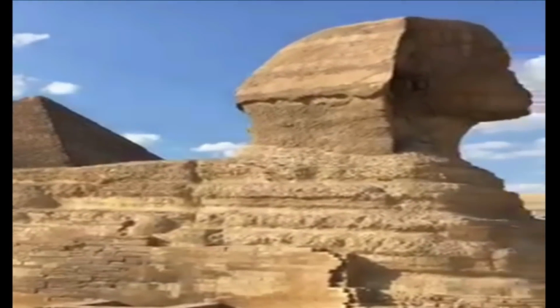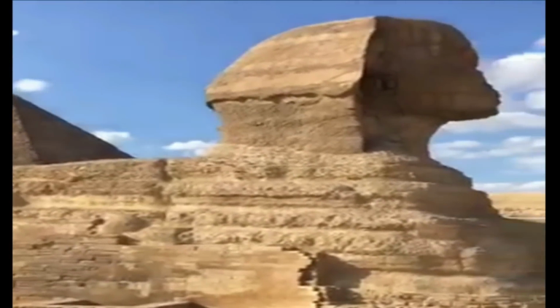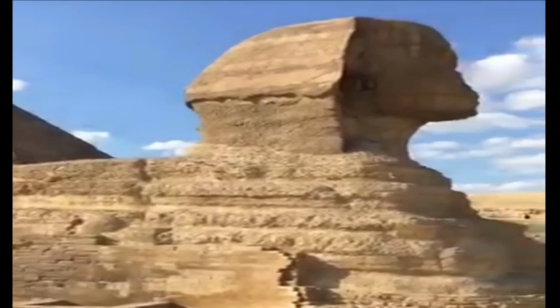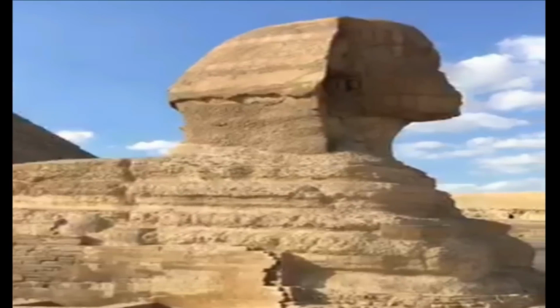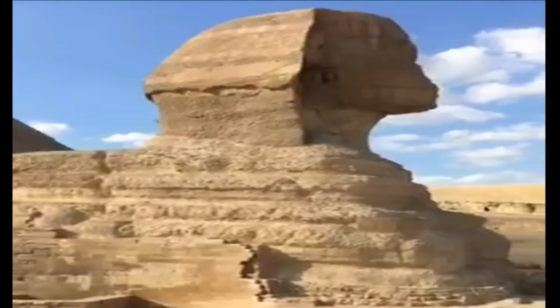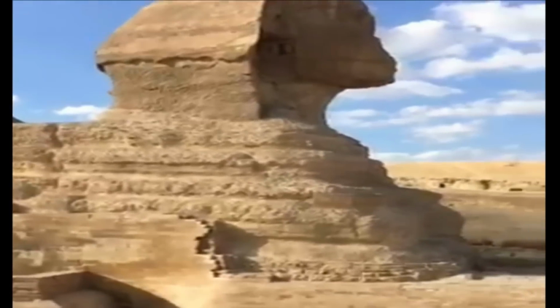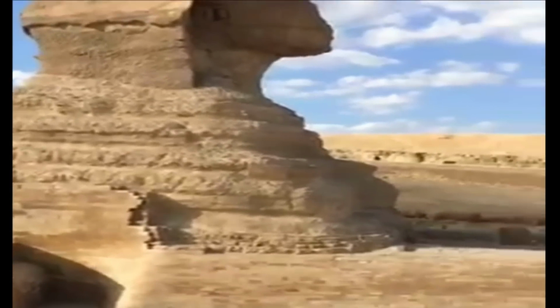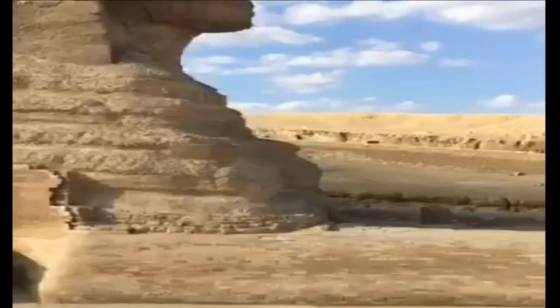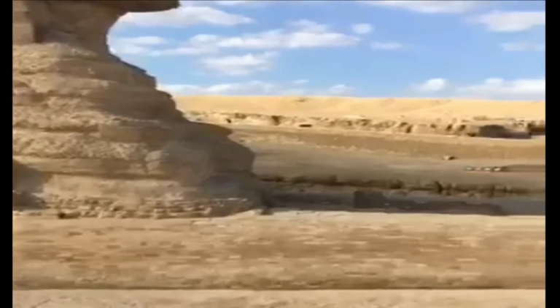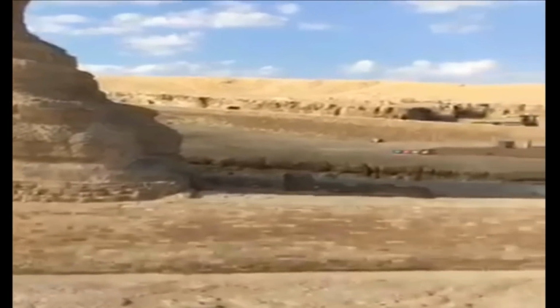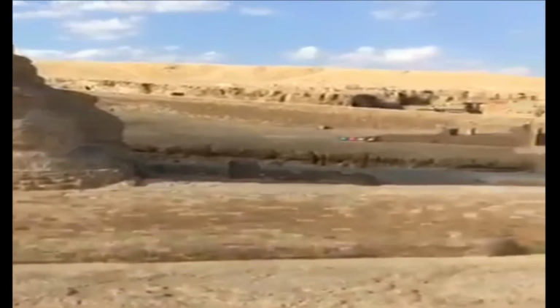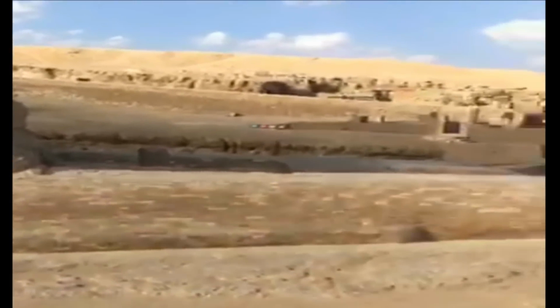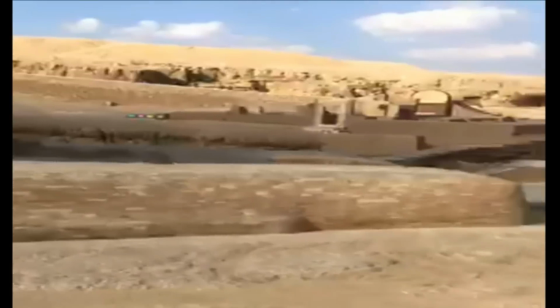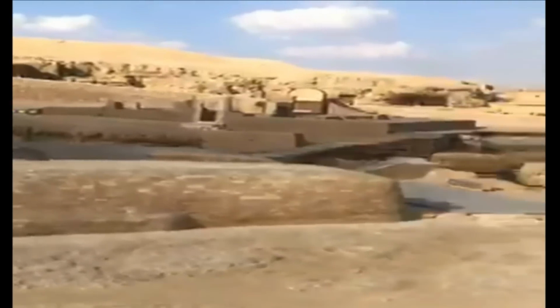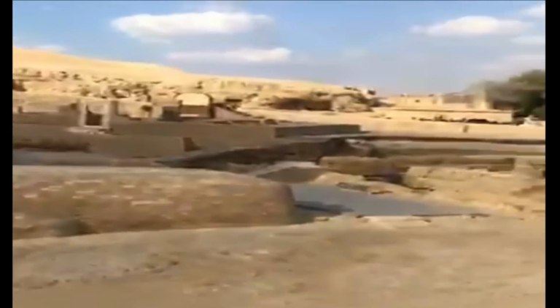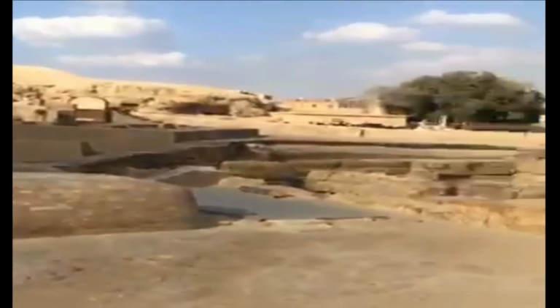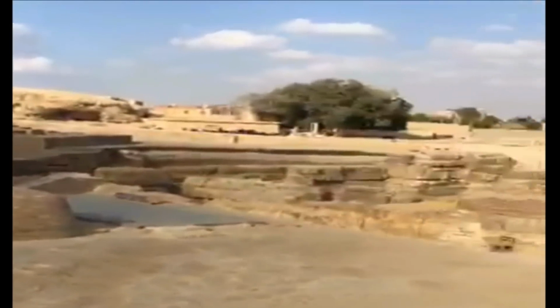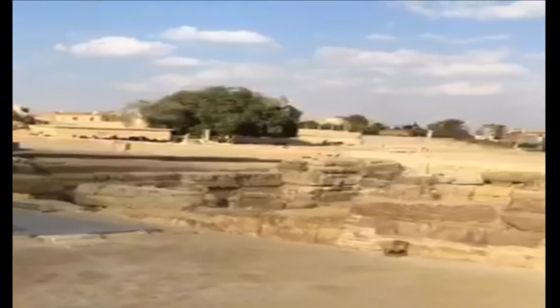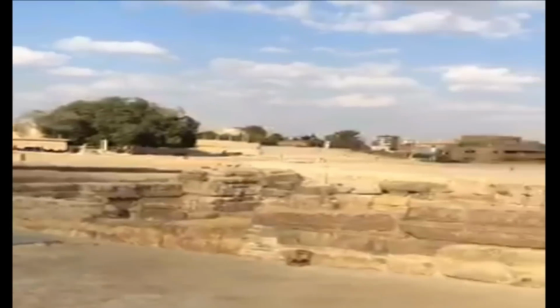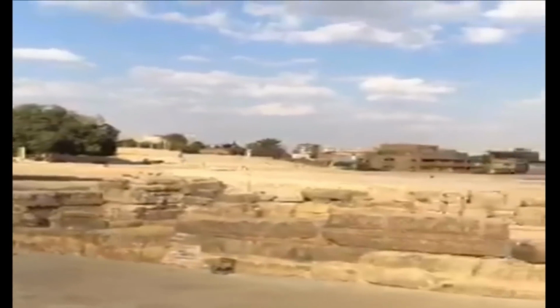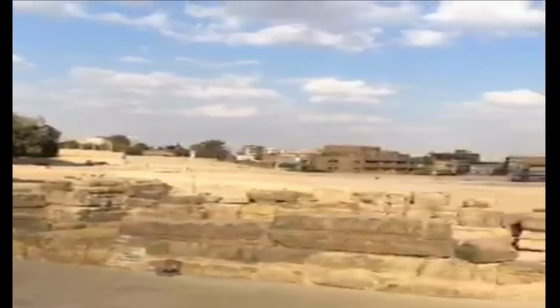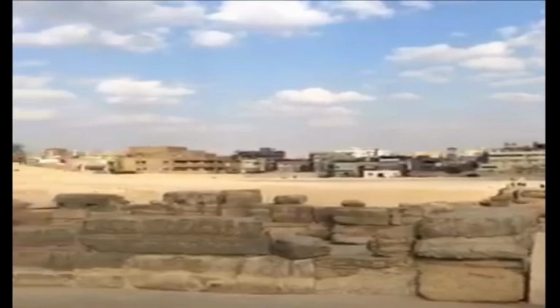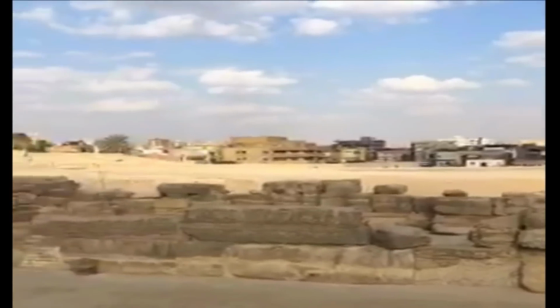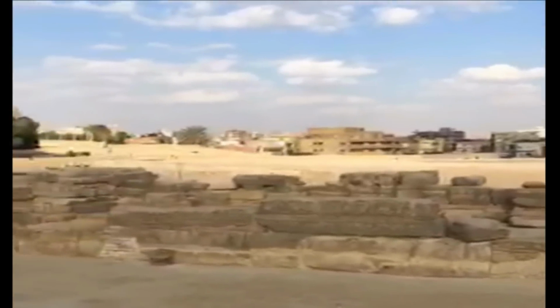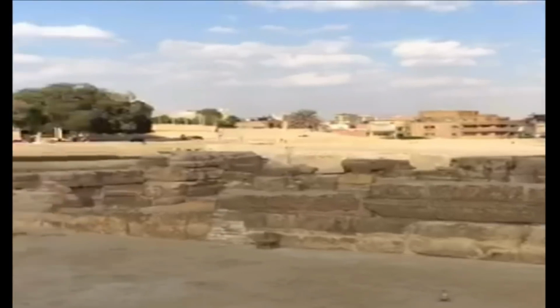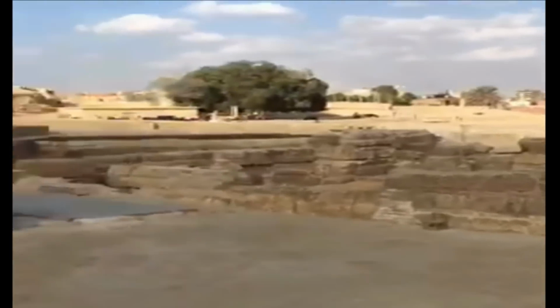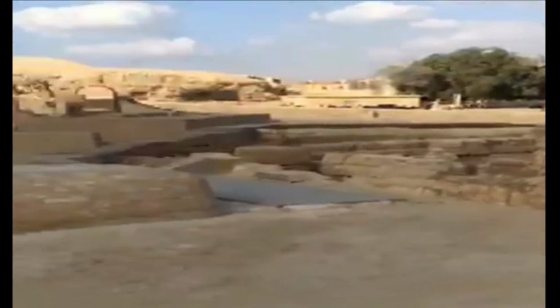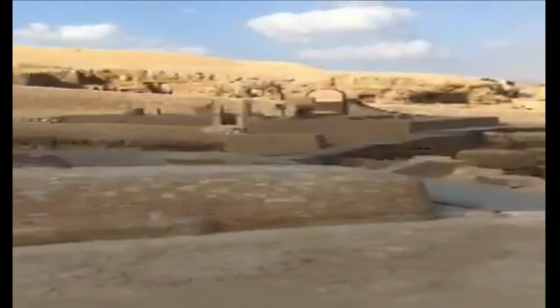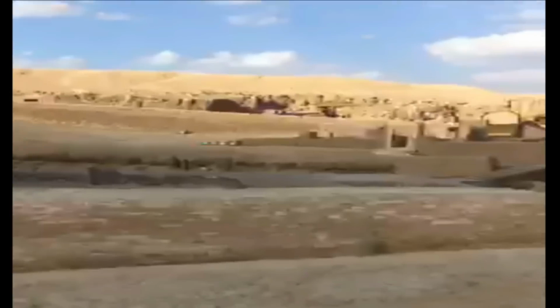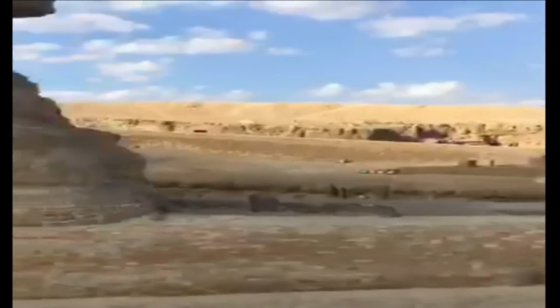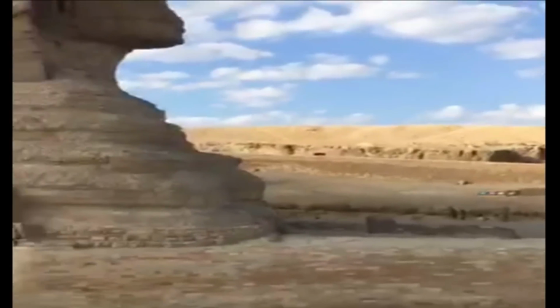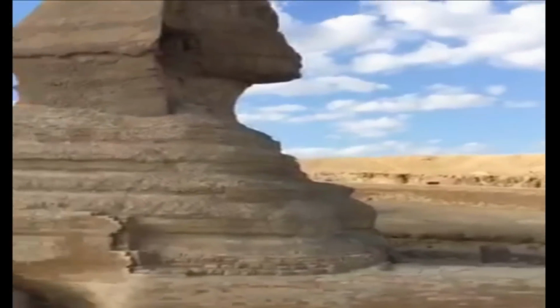The Sphinx sits in a shallow depression to the south of the pyramid of the pharaoh Khafra at the west bank of the Nile River near the city of Cairo. The Sphinx is oriented due east, facing the rising sun near the 30th parallel.